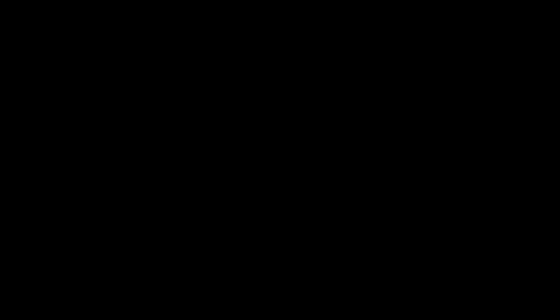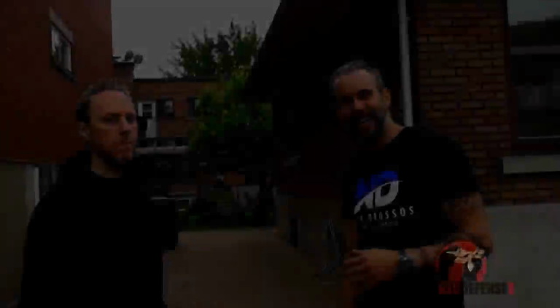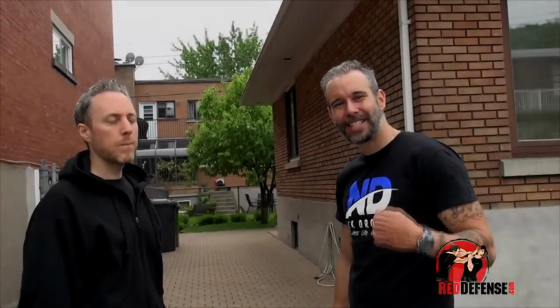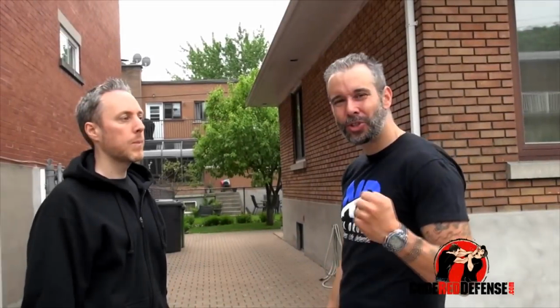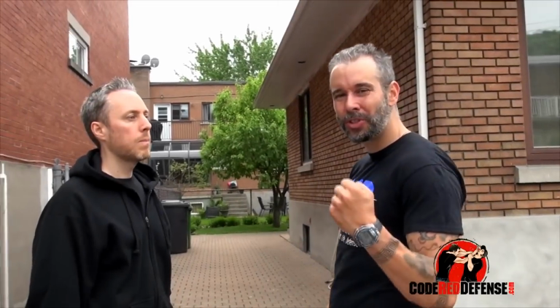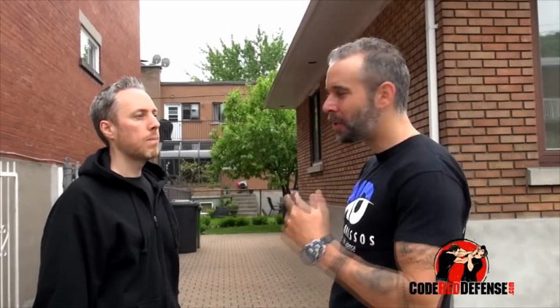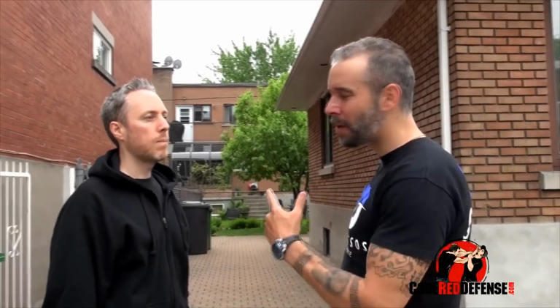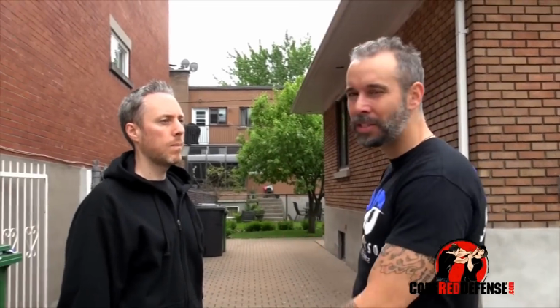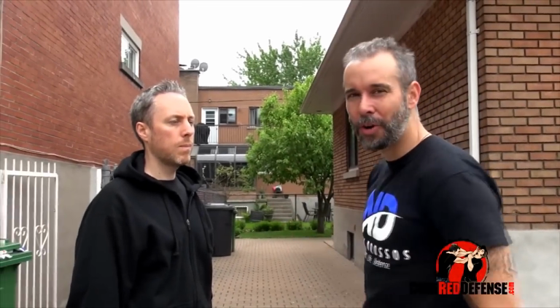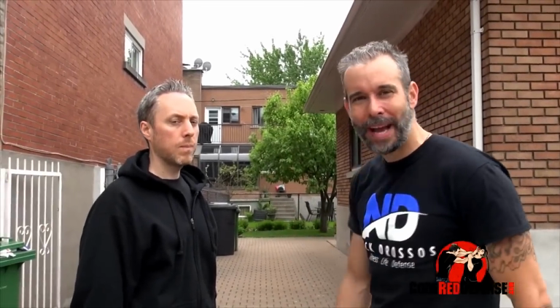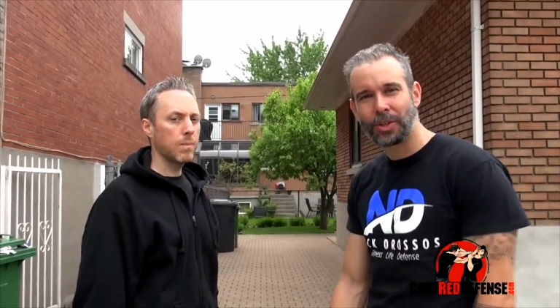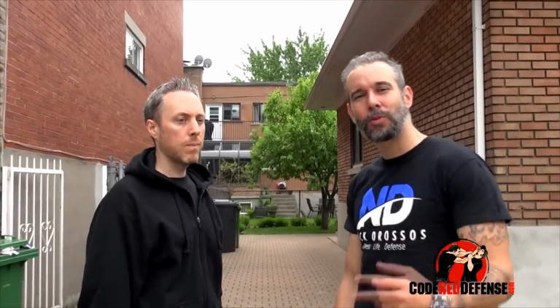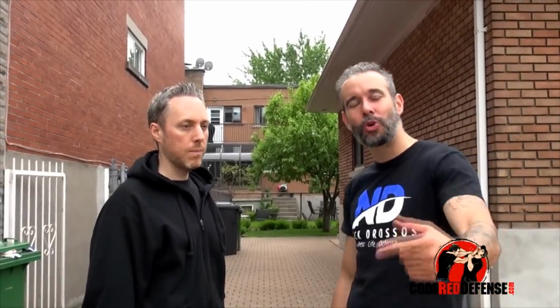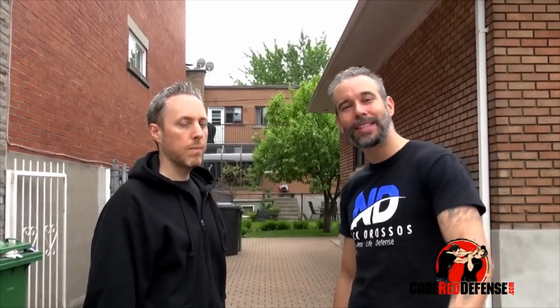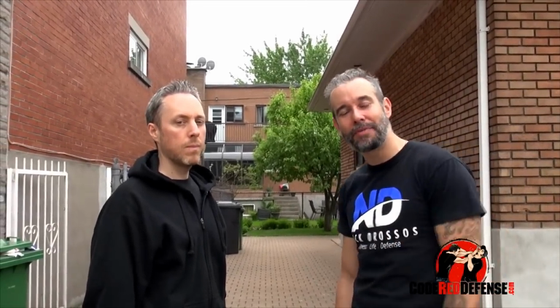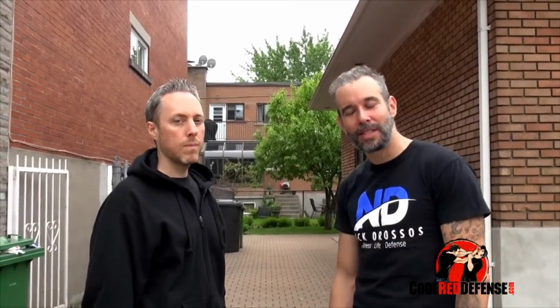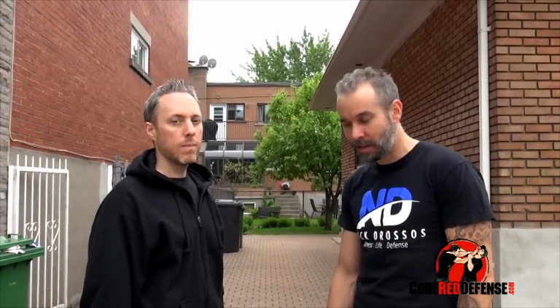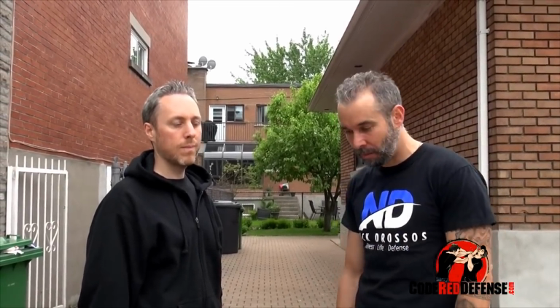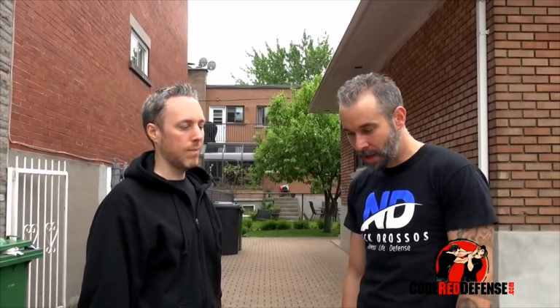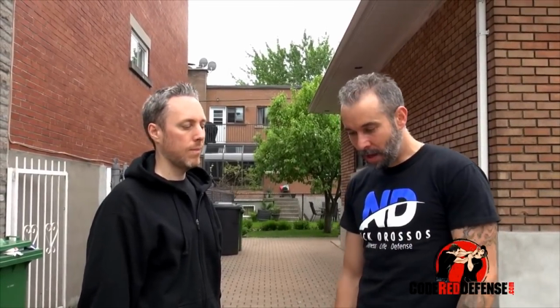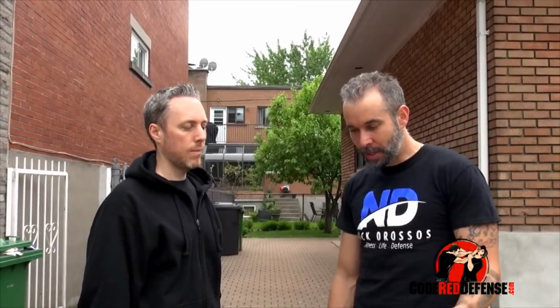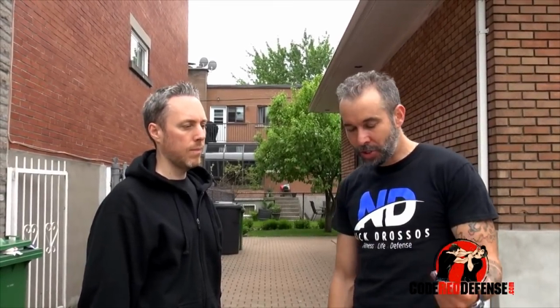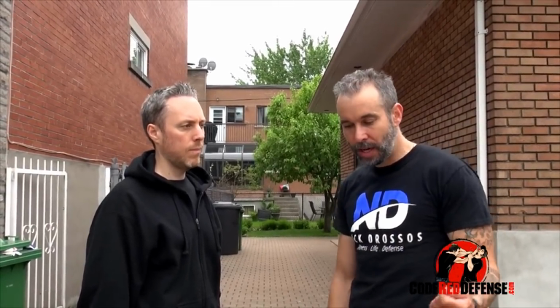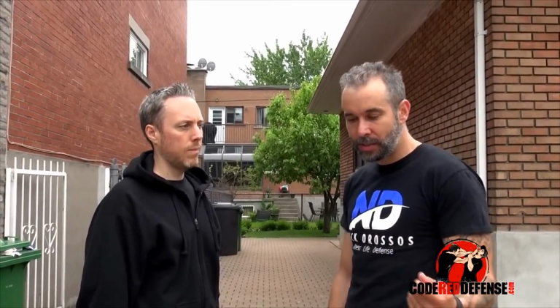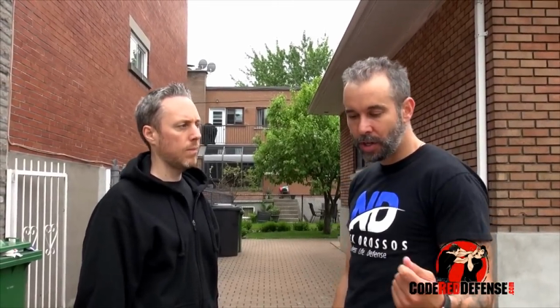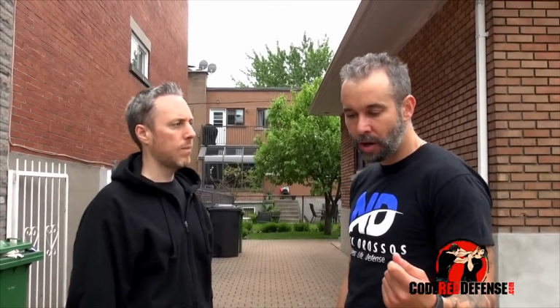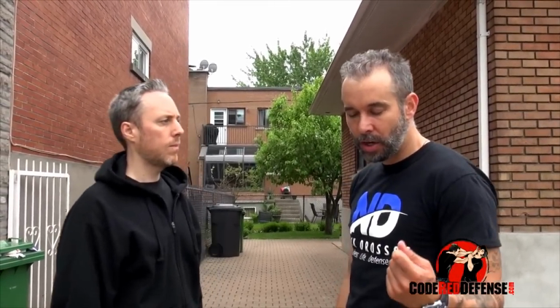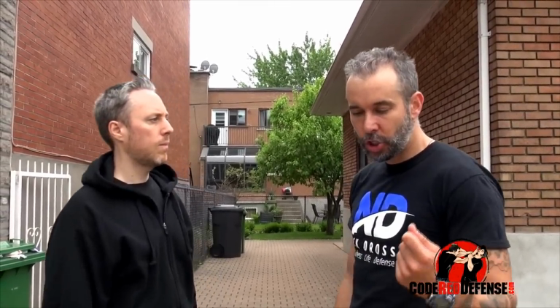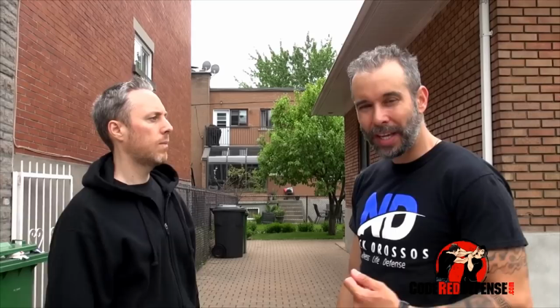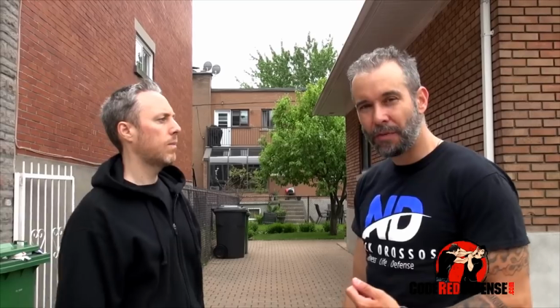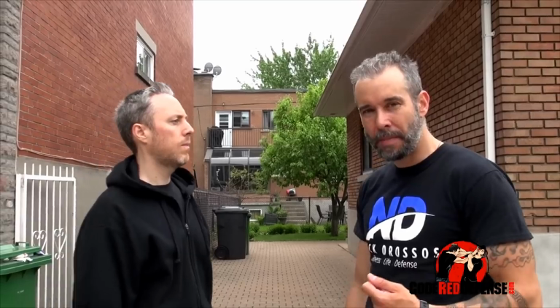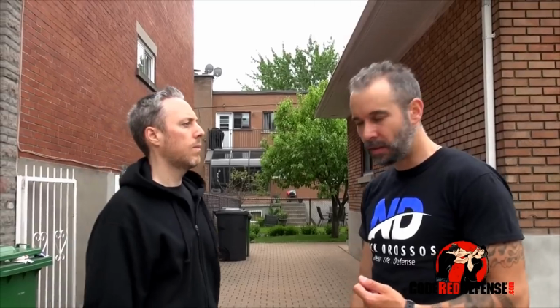Hey guys, Nick Drossos here with my business partner Patrick from CodeRedDefense.com. I'm going to teach you guys one of our striking fundamentals.